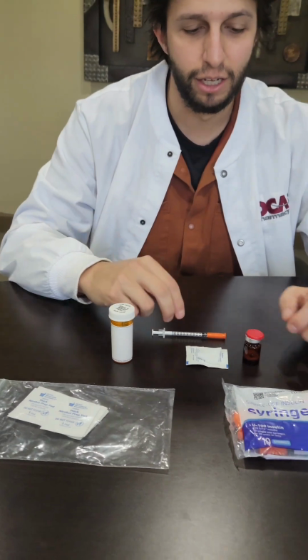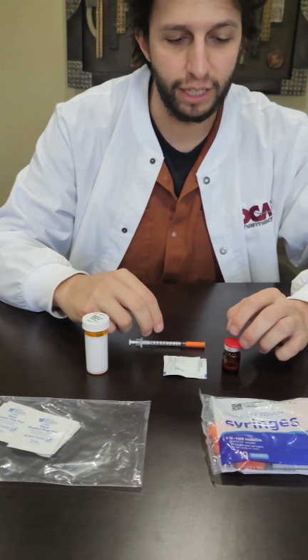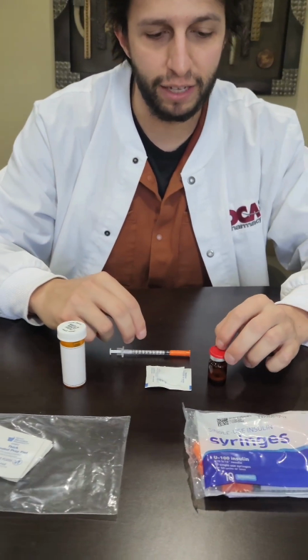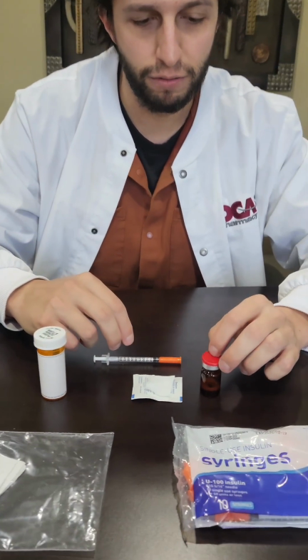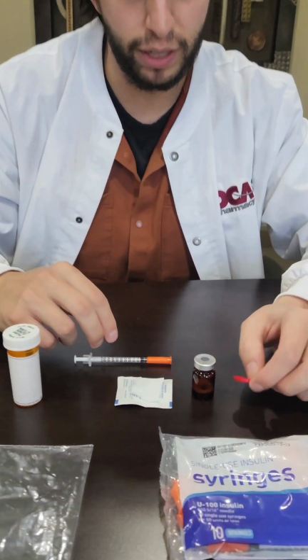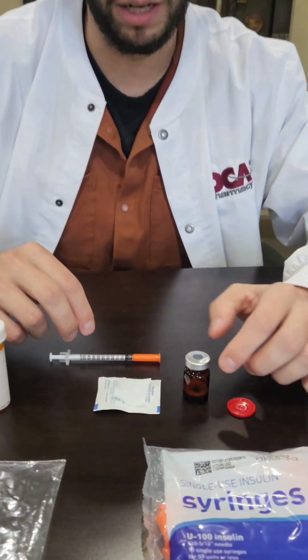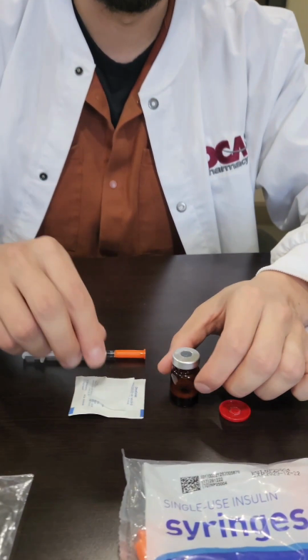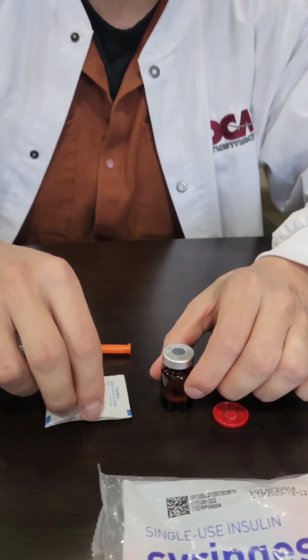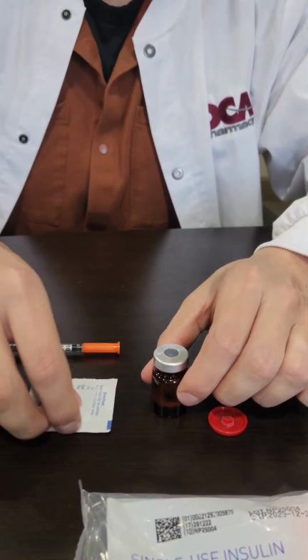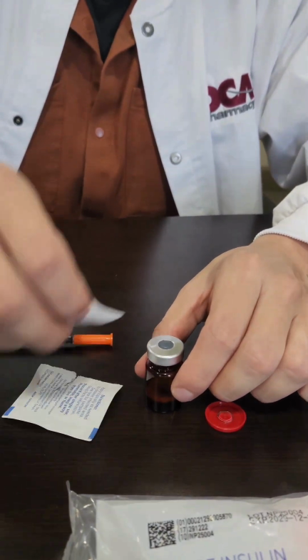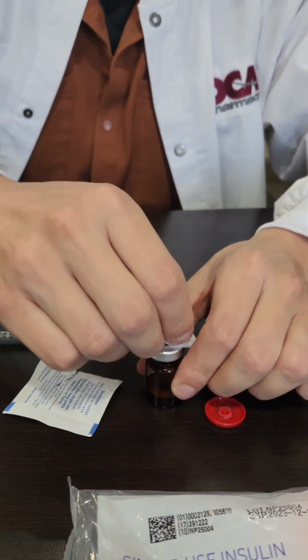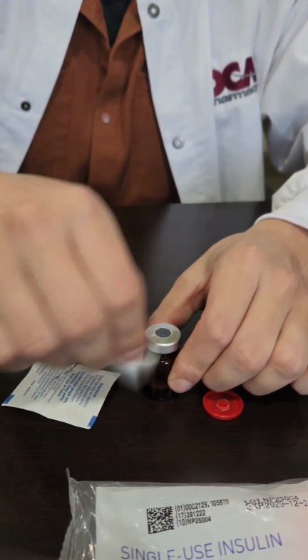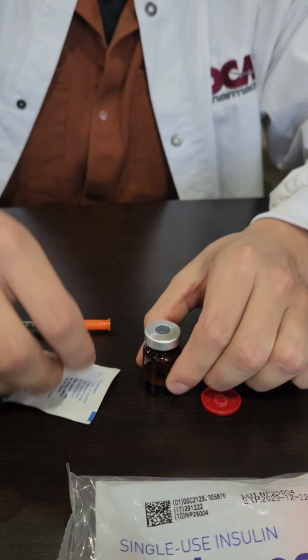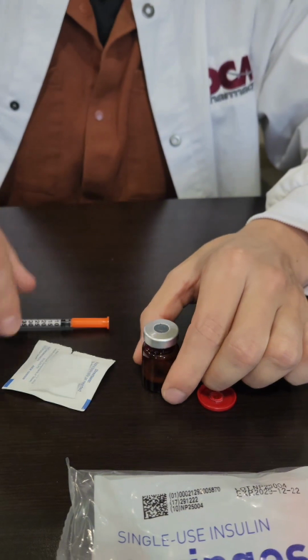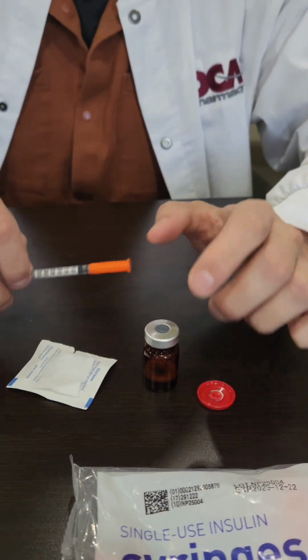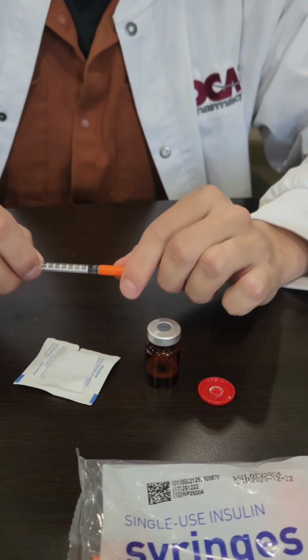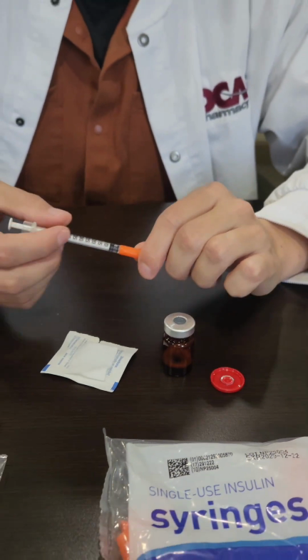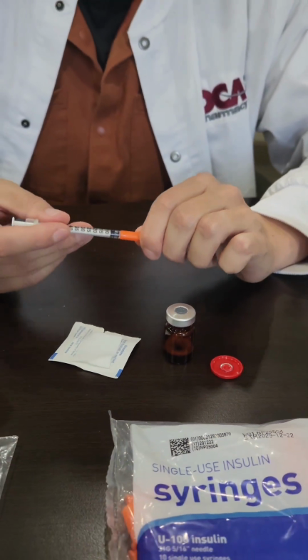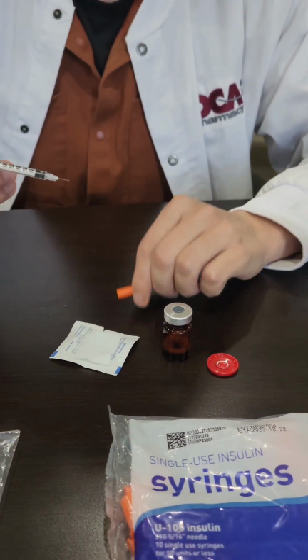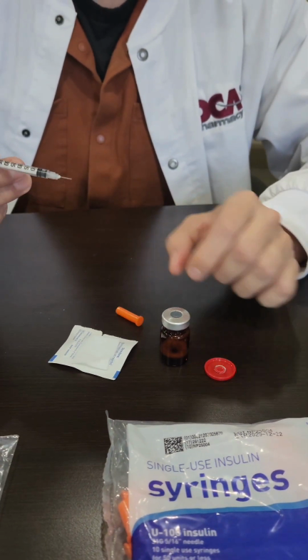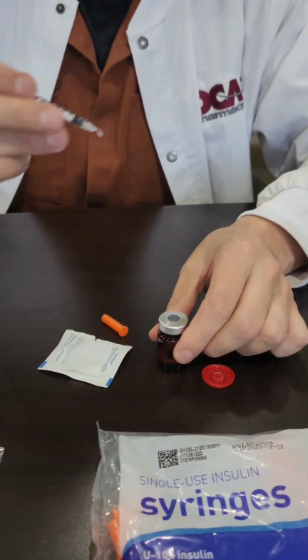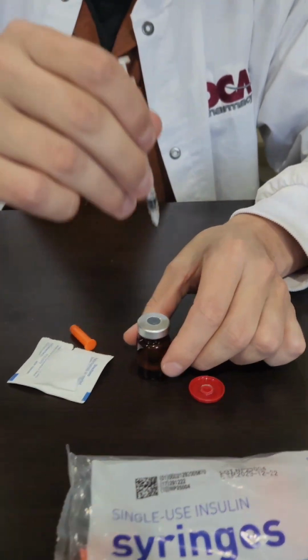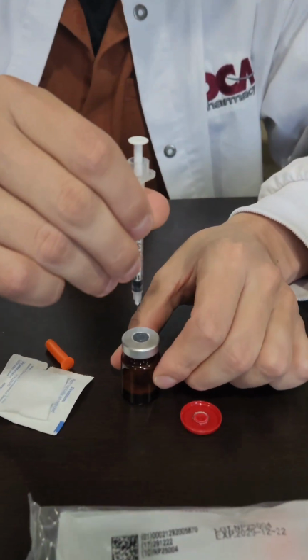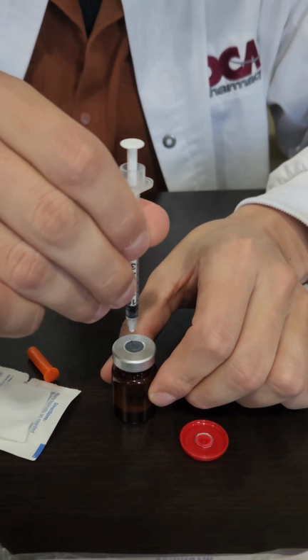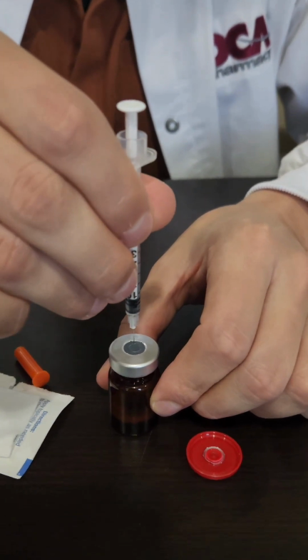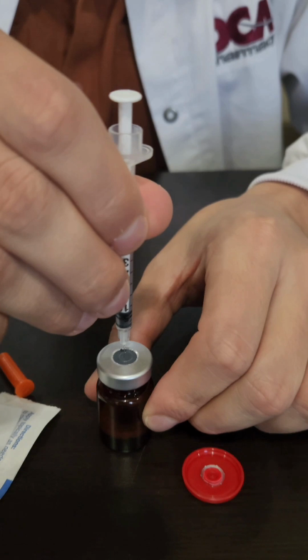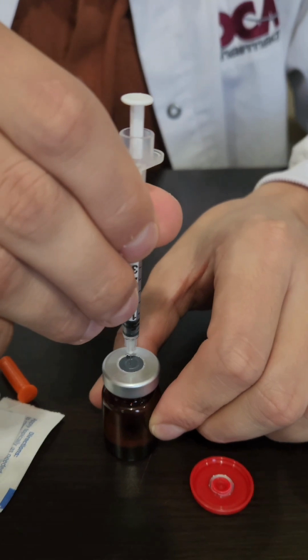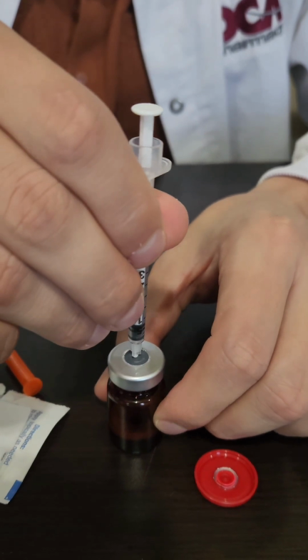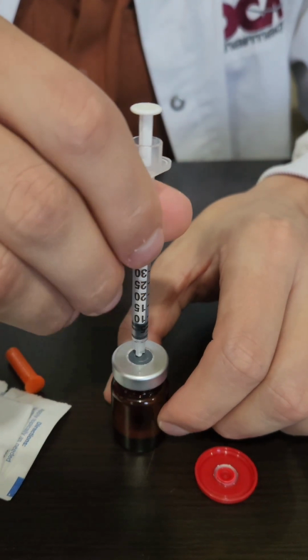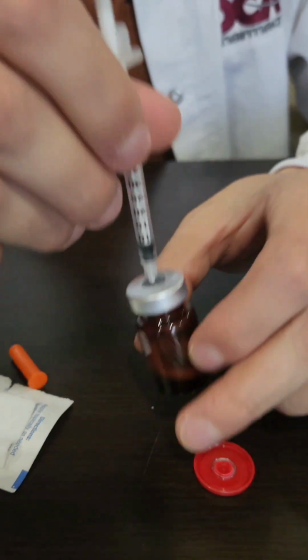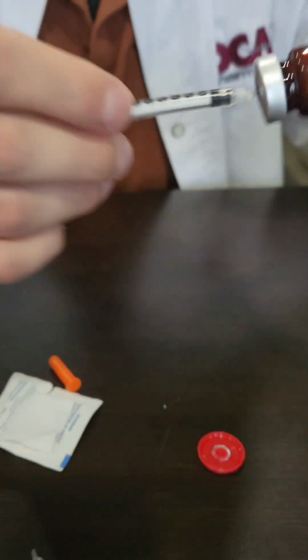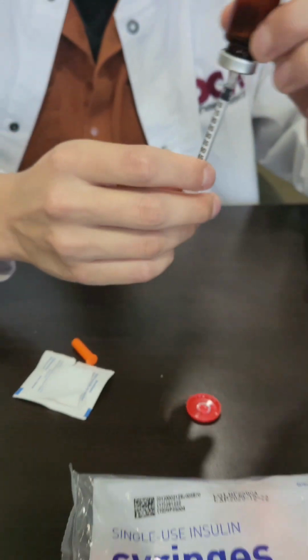So you'll take the vial, flip the red top off, wipe it with an alcohol swab every time, take a new syringe, take the tip off, and pierce it straight up and down.